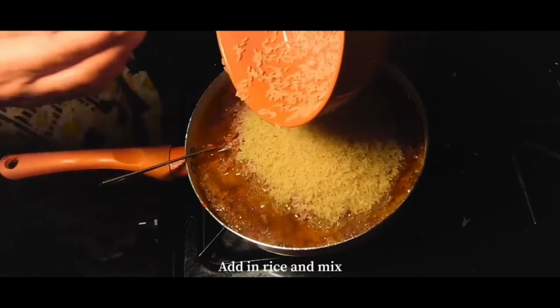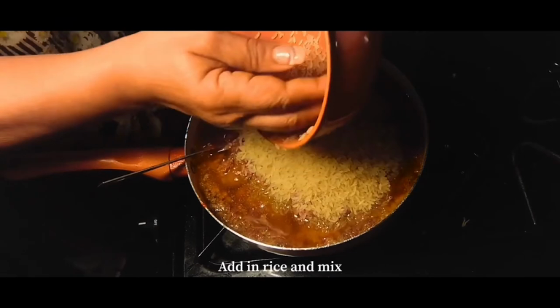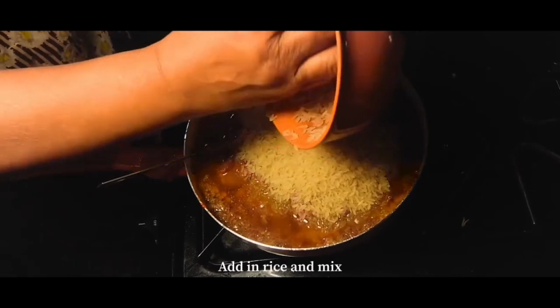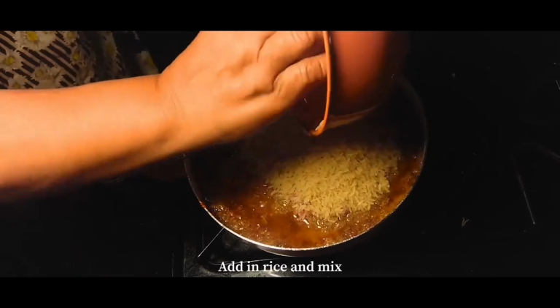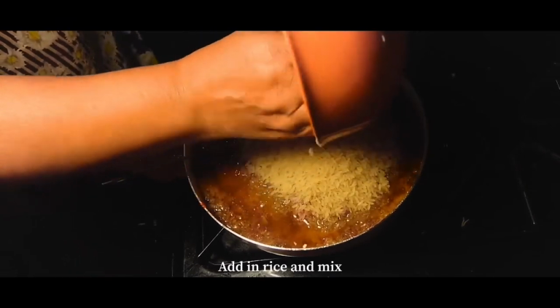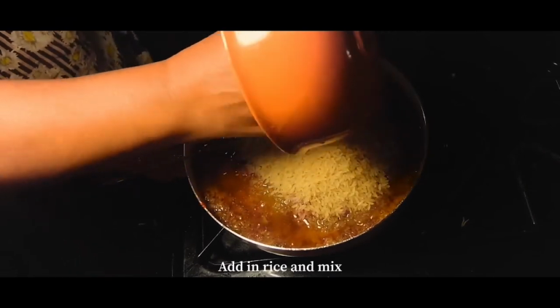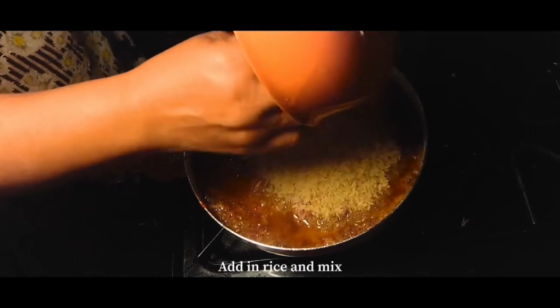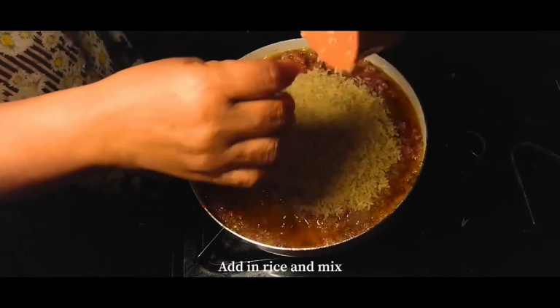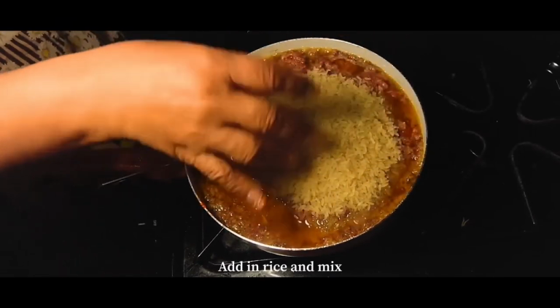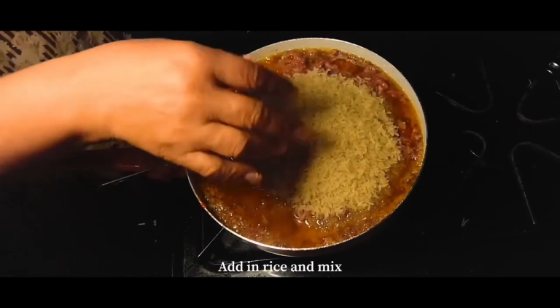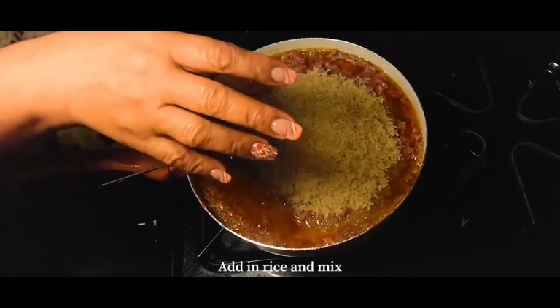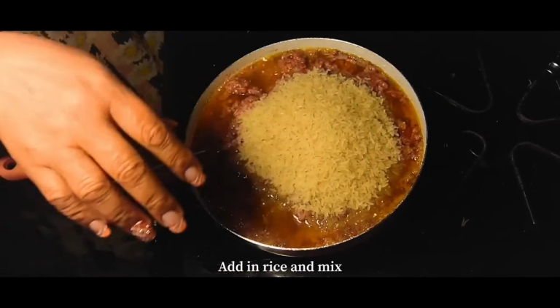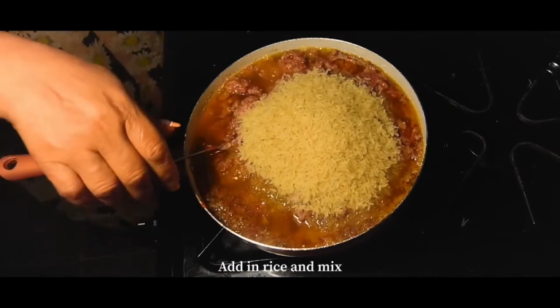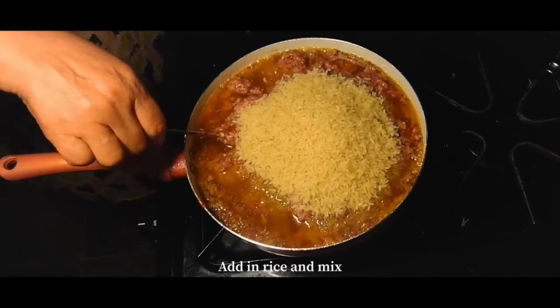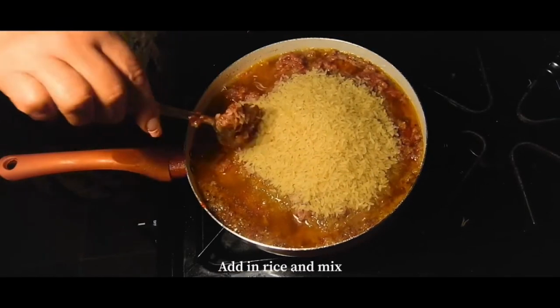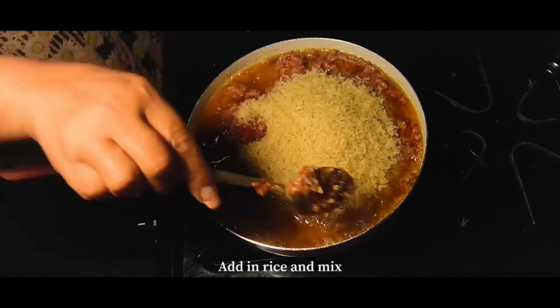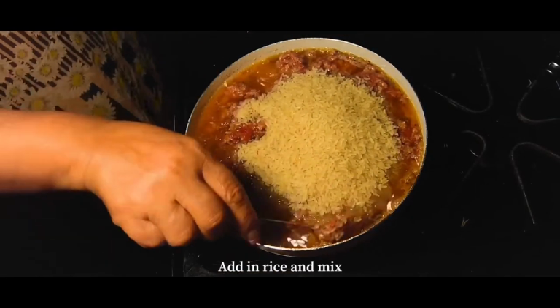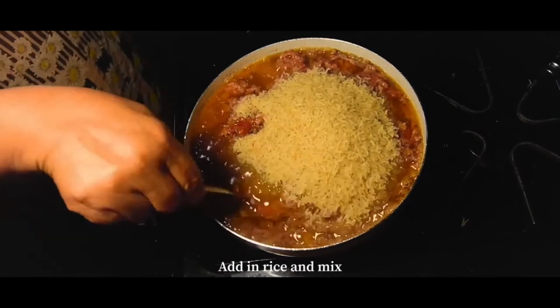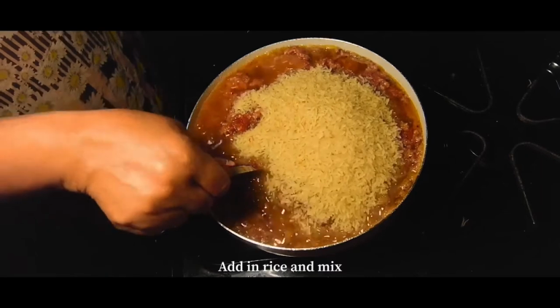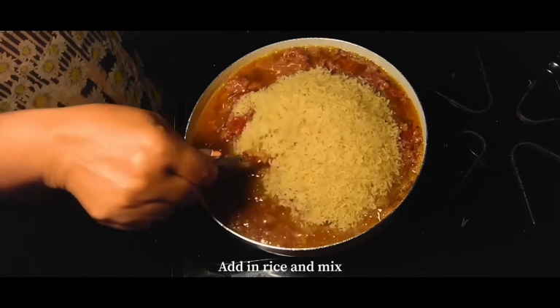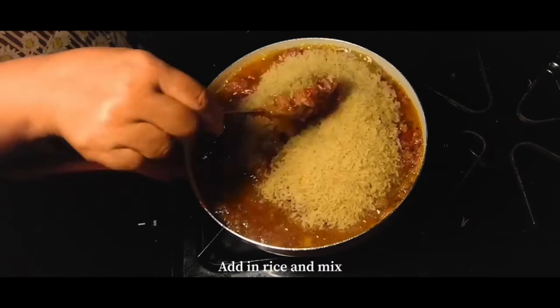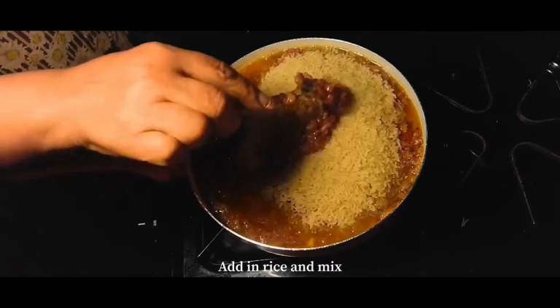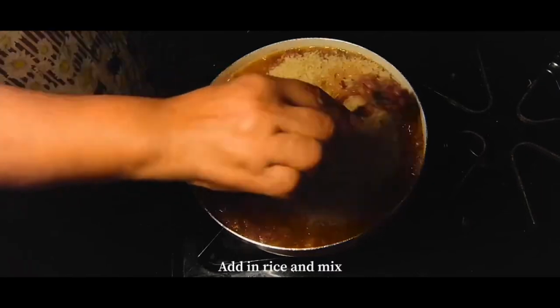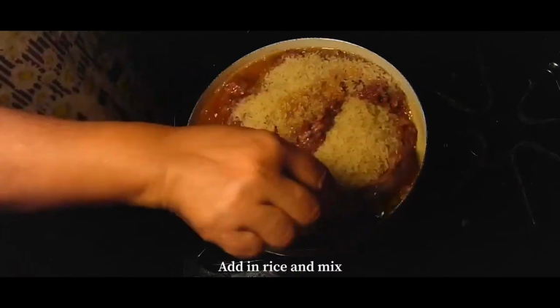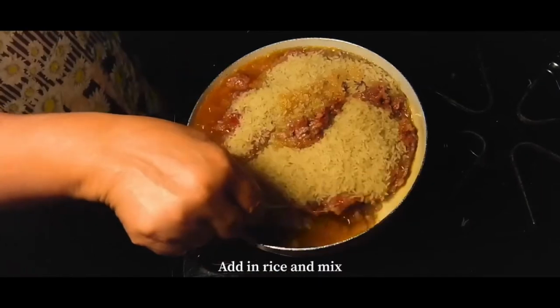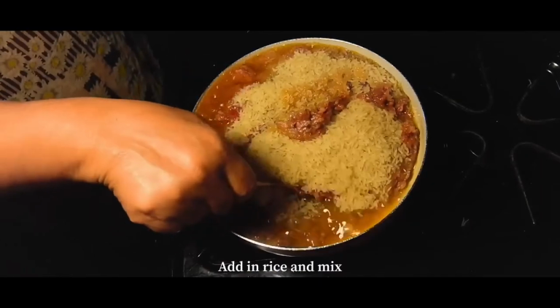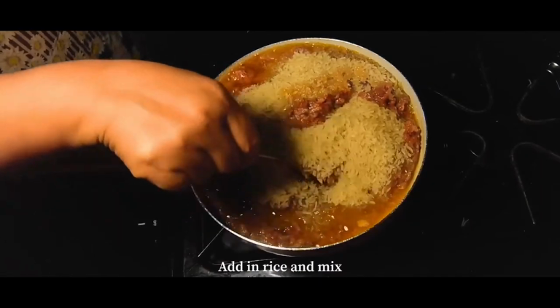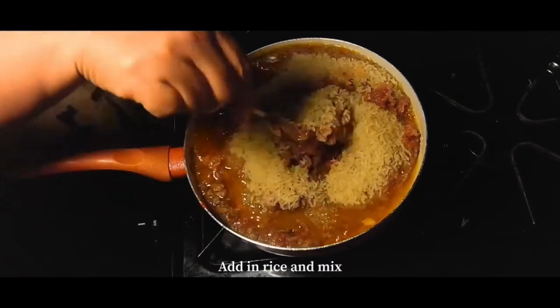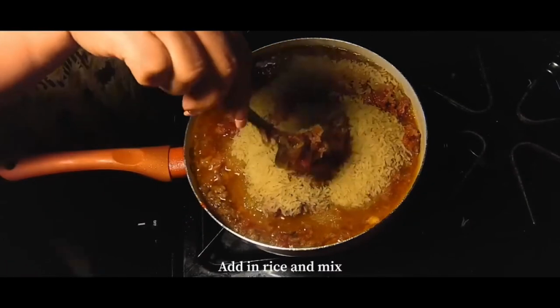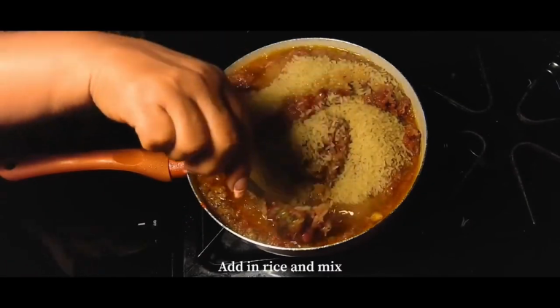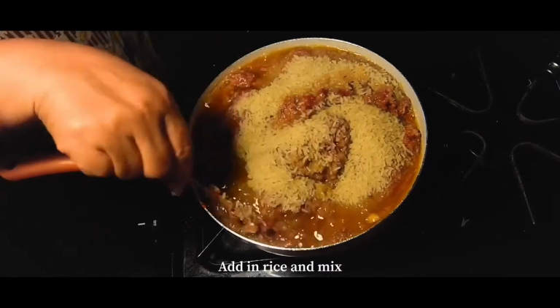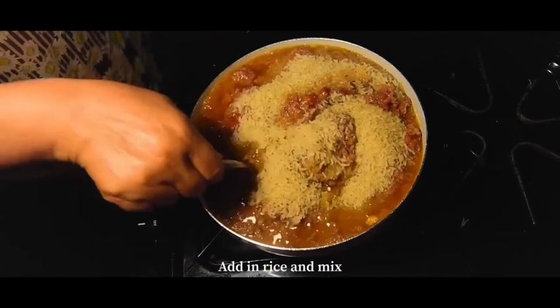Now we're going to add in our rice. You can really just add however much you see fit. For this recipe we did add two bowls of rice, but you can add however much you'd like.